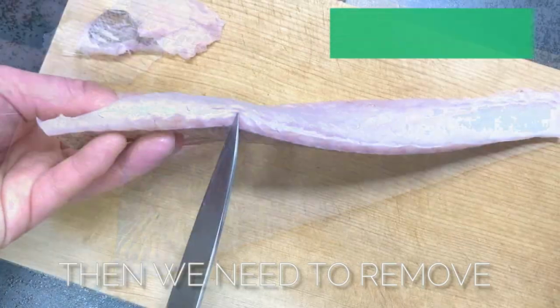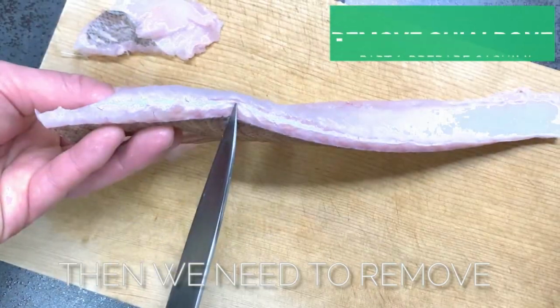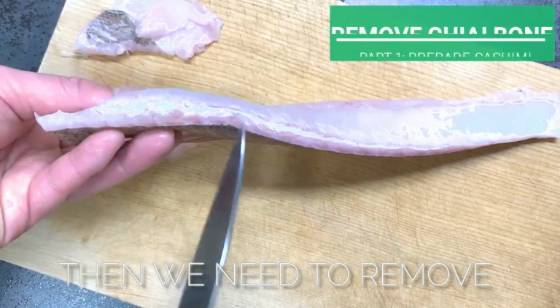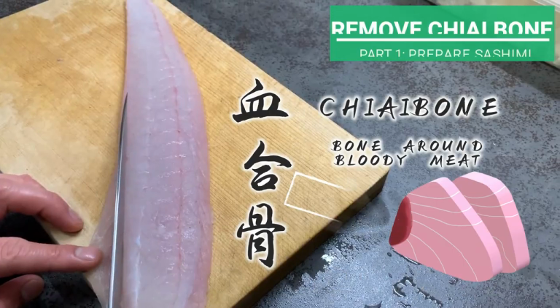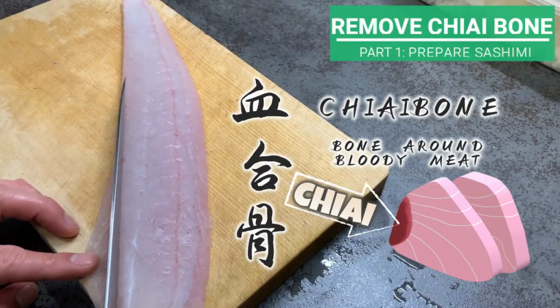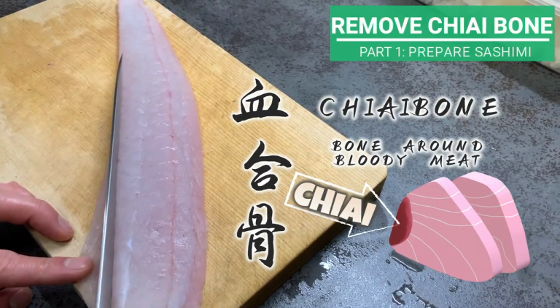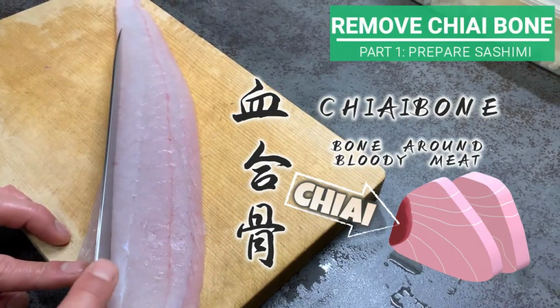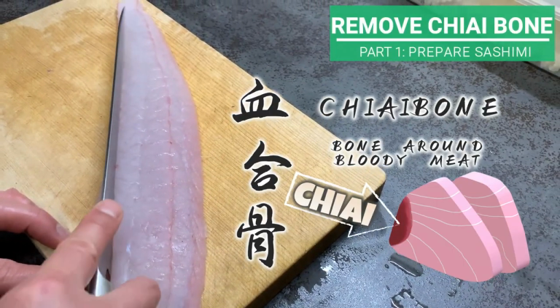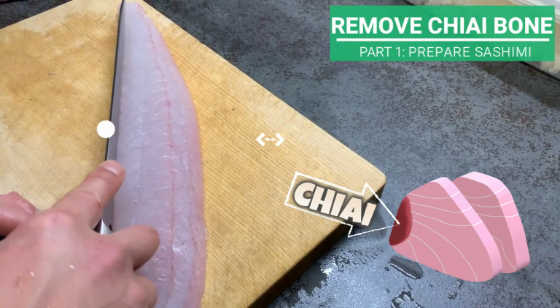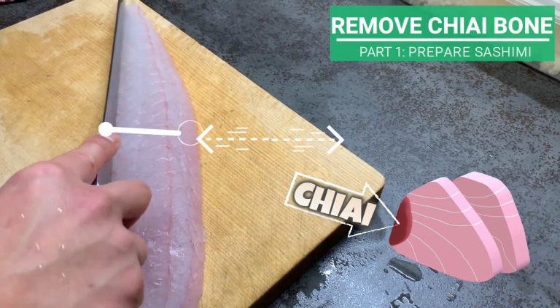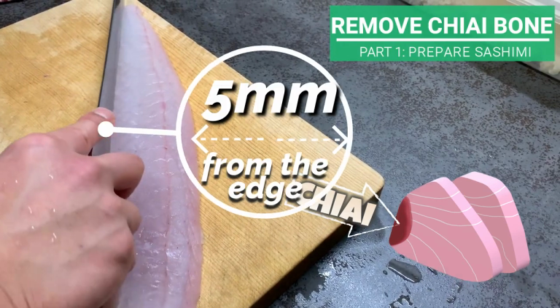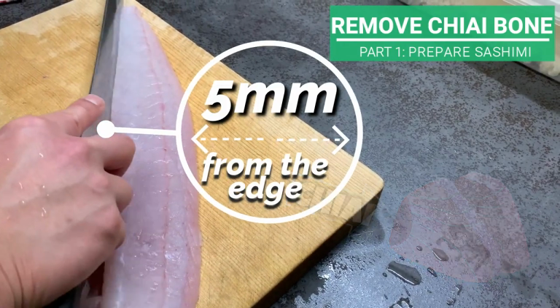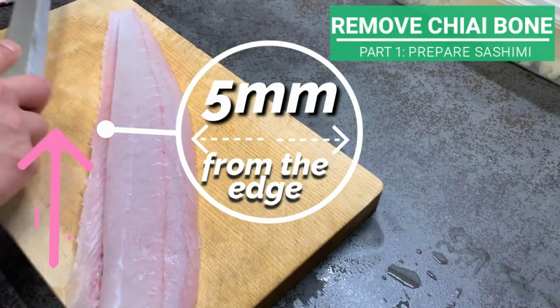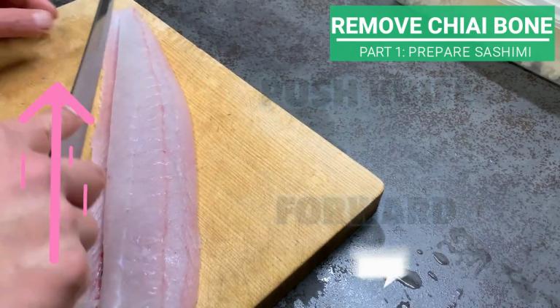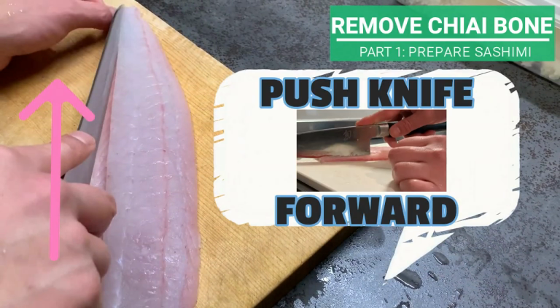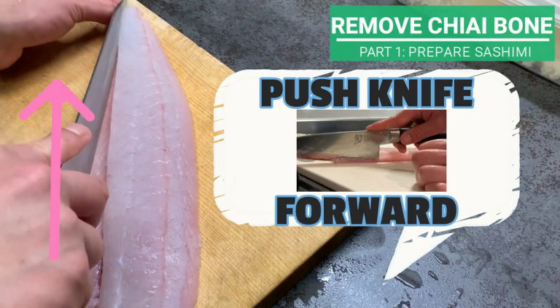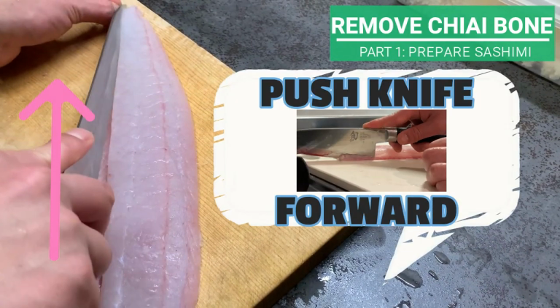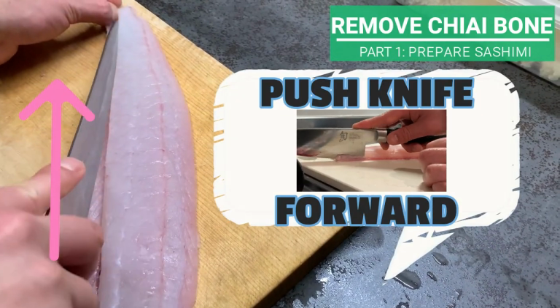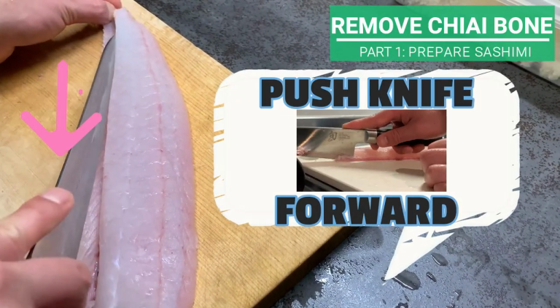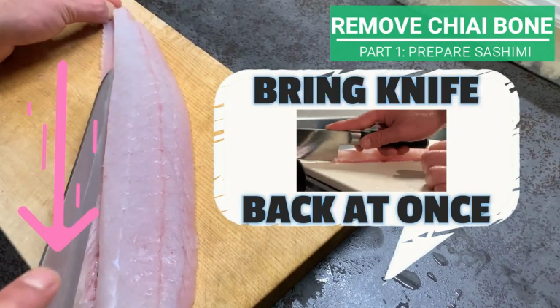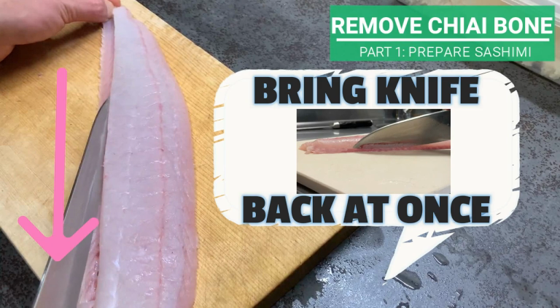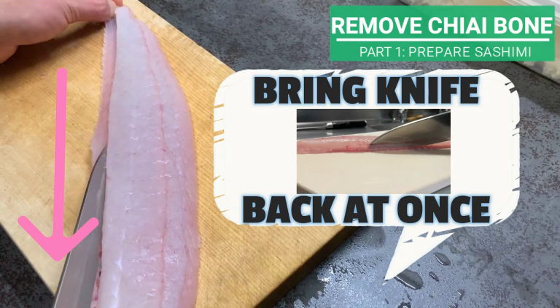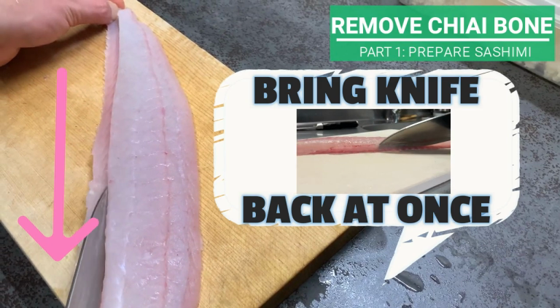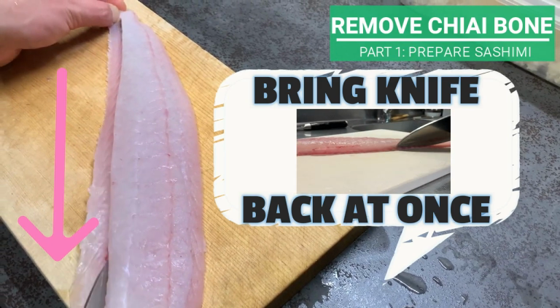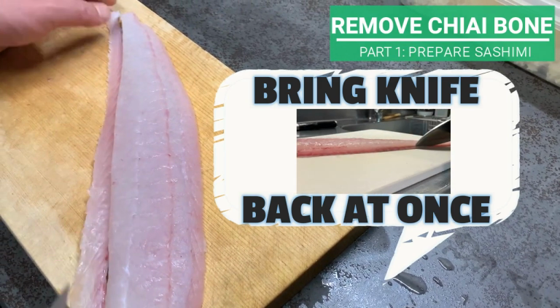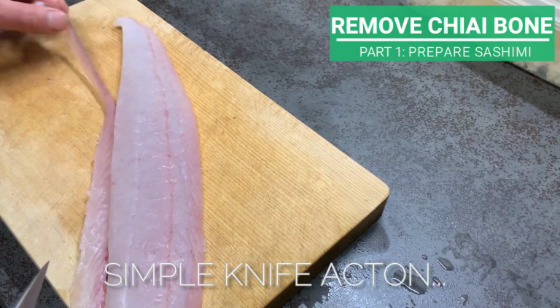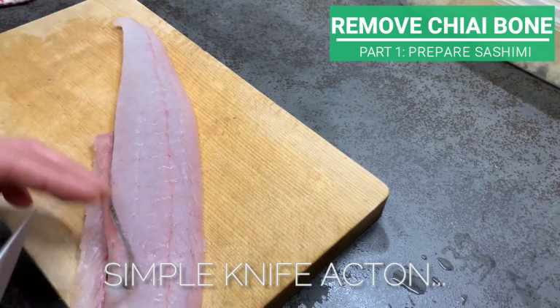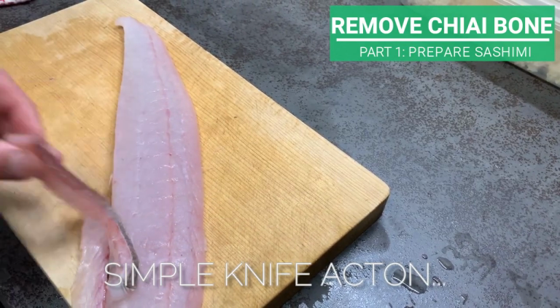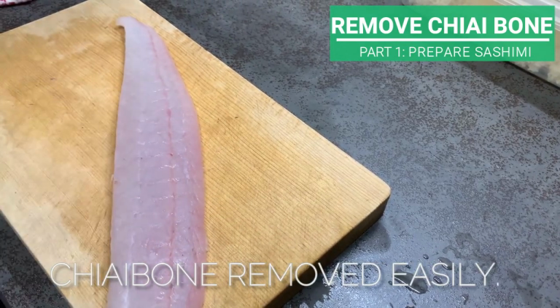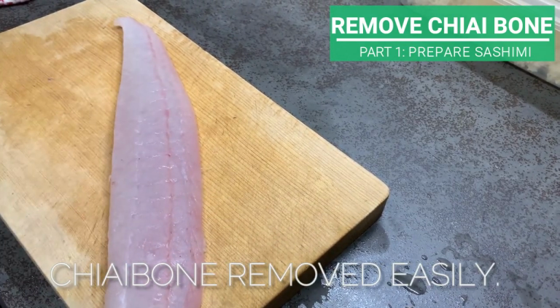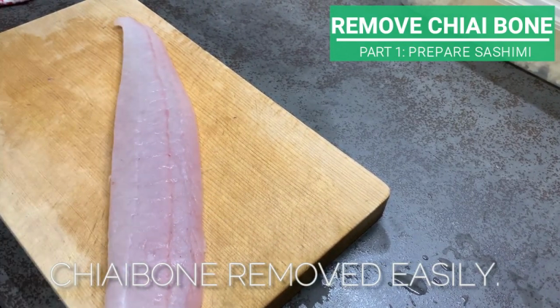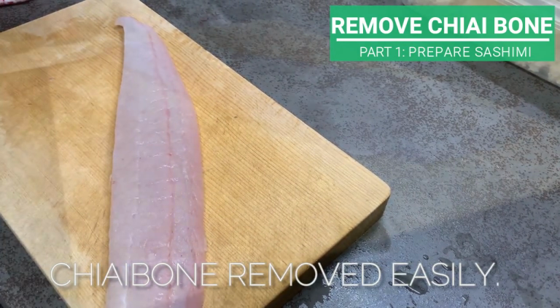Then we need to remove the chiaibone. Enter your knife around 5mm from the edge and push it forward like this. Then bring the knife back at once. Simple knife action — chiaibone removed easily.